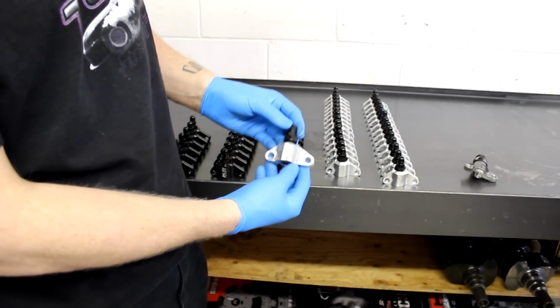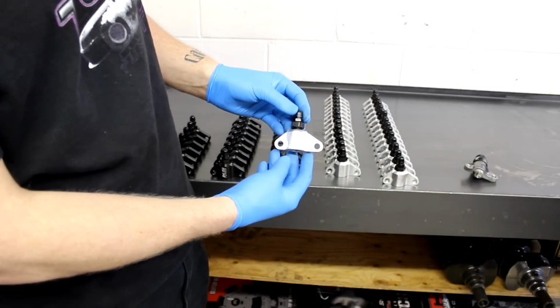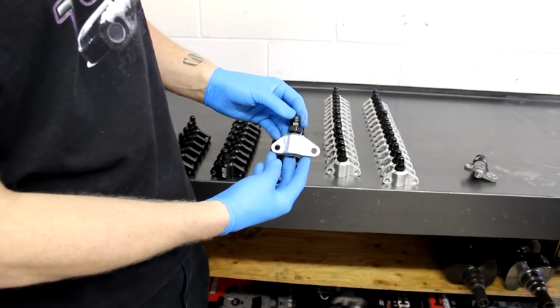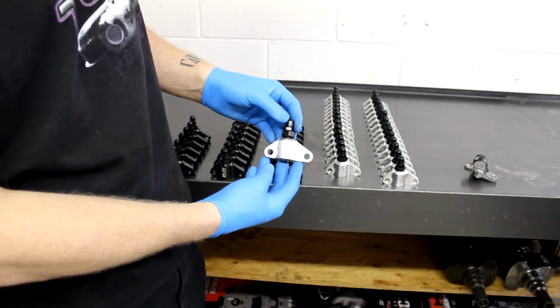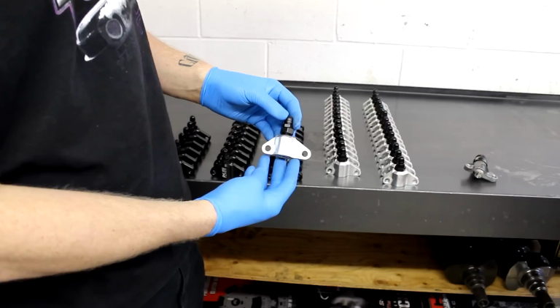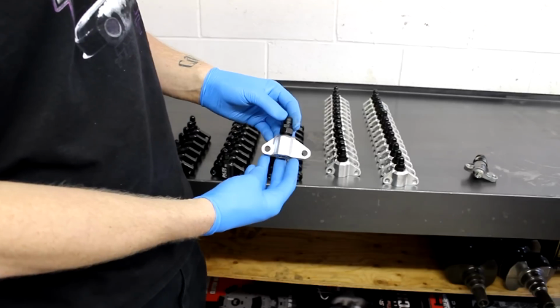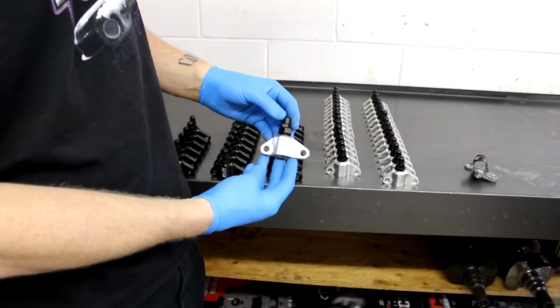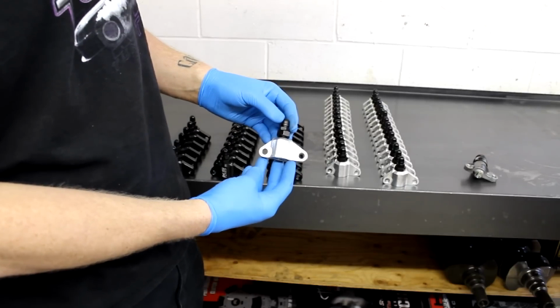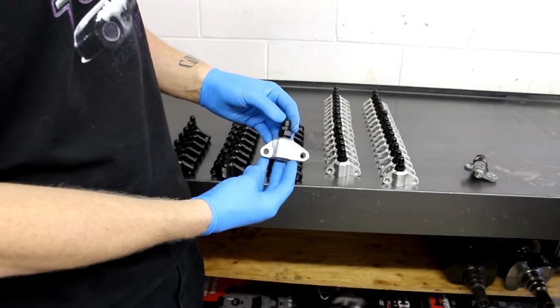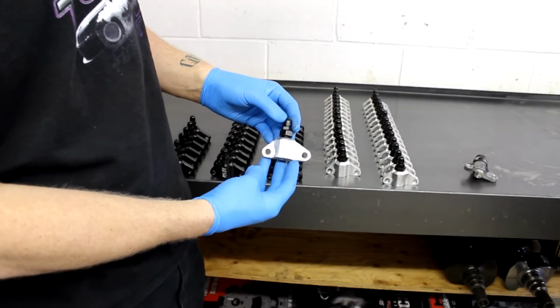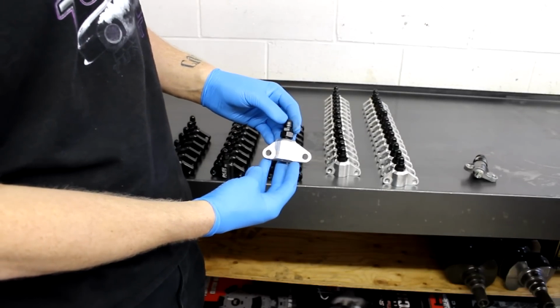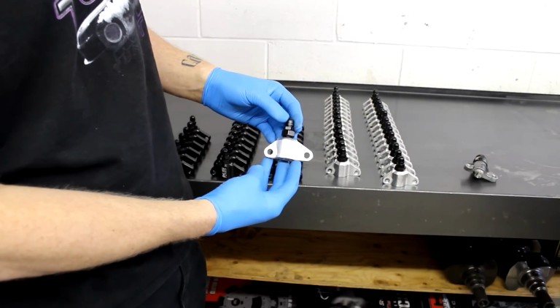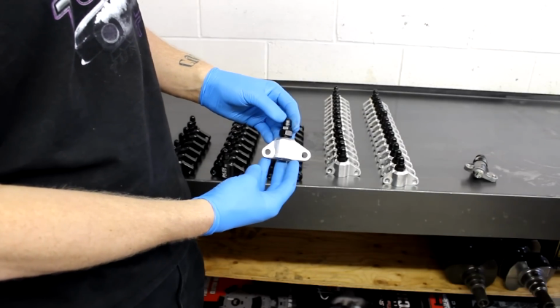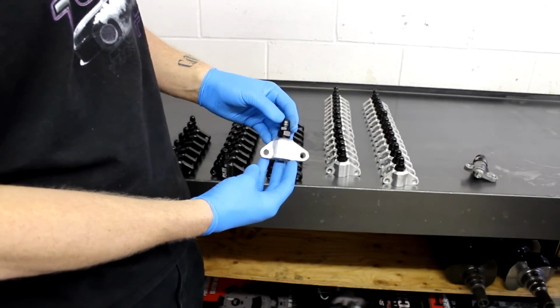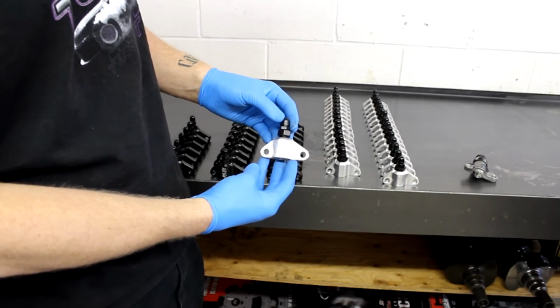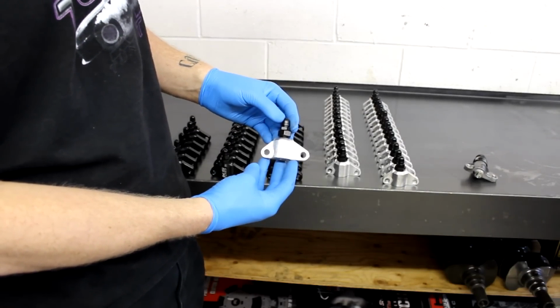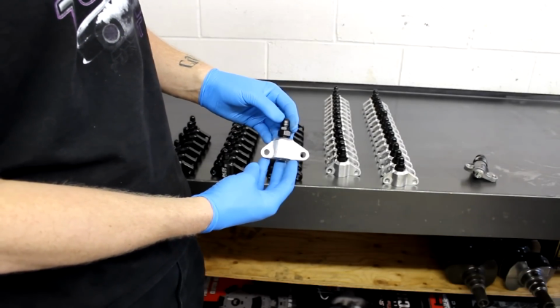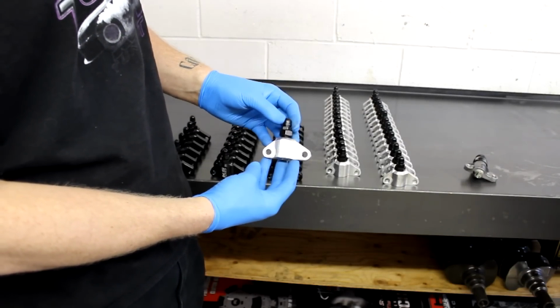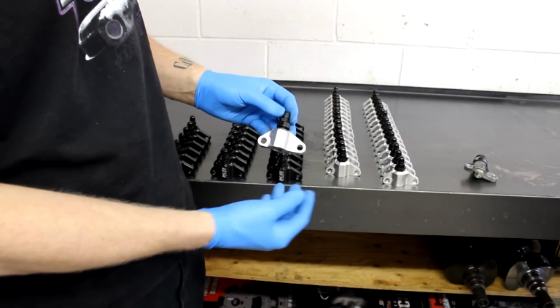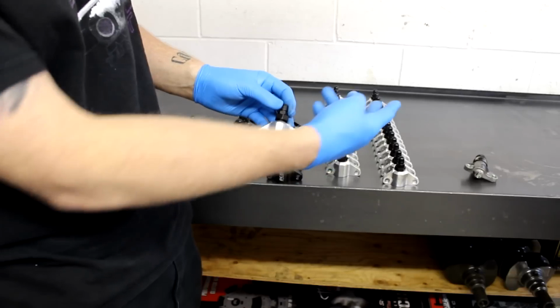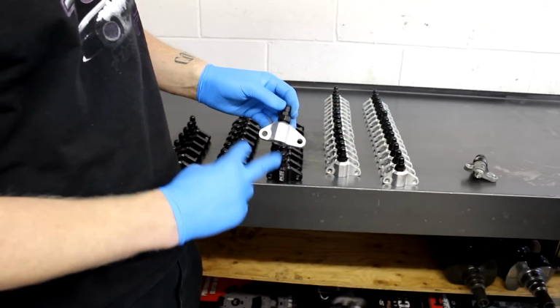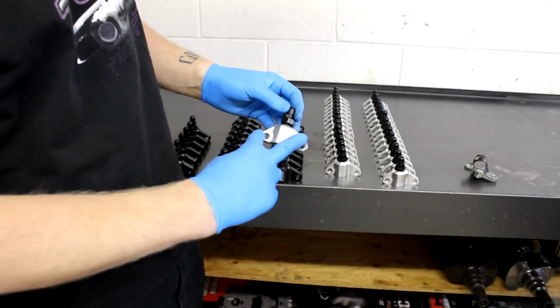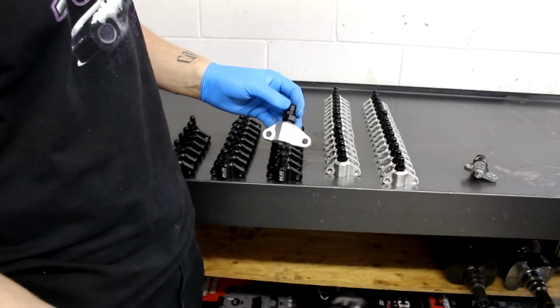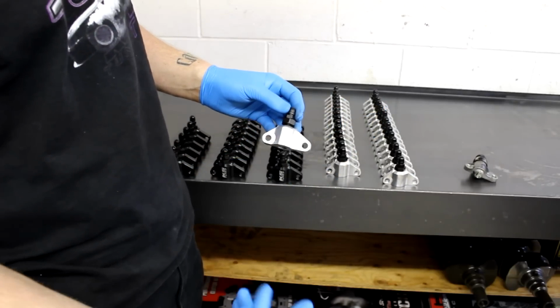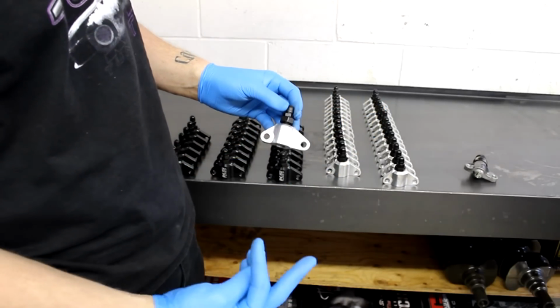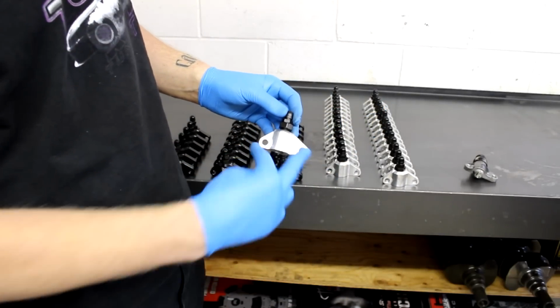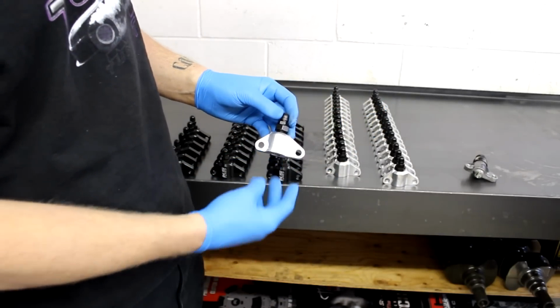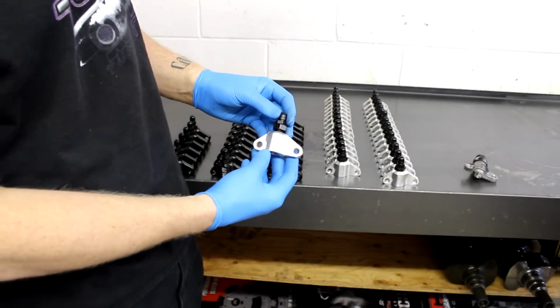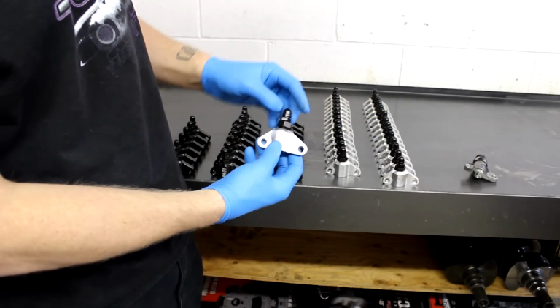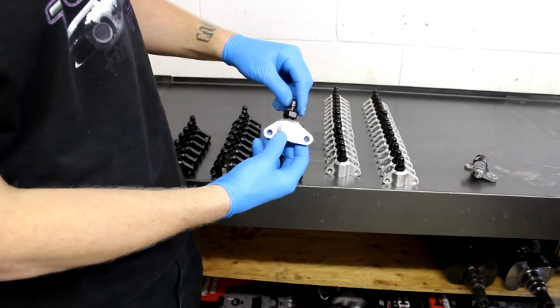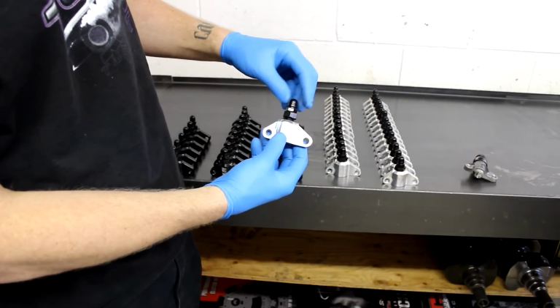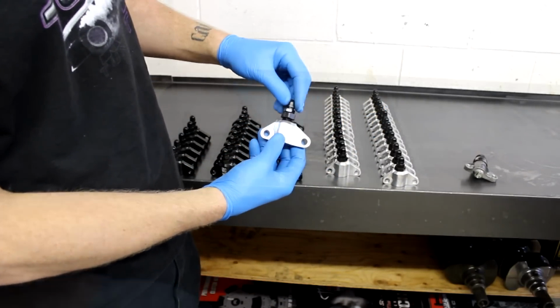Our solution is a two-bolt factory-style manual tensioner. It directly replaces the hydraulic unit — remove two bolts, bolt this one in, and then set your tension.